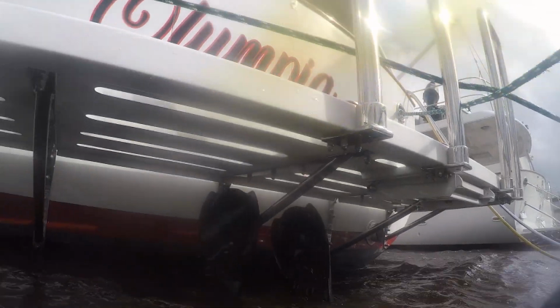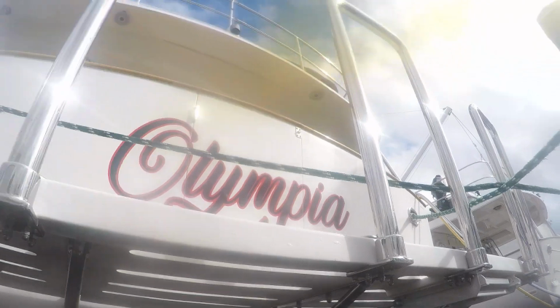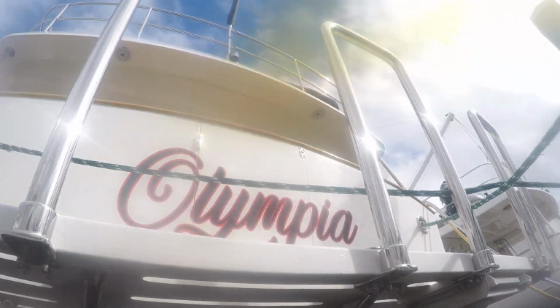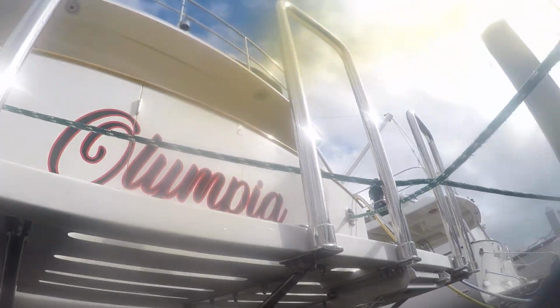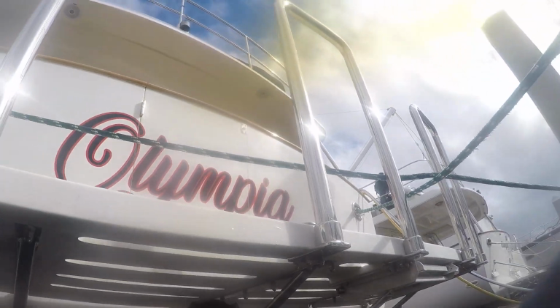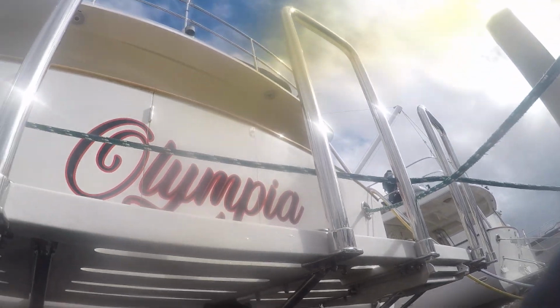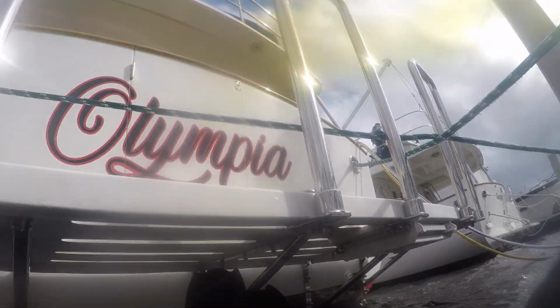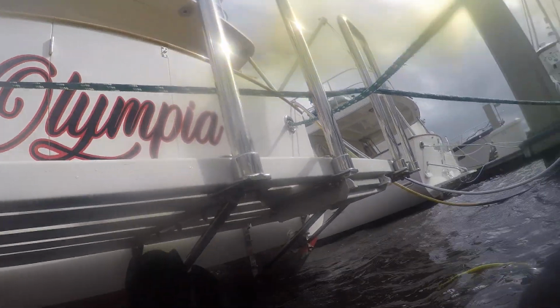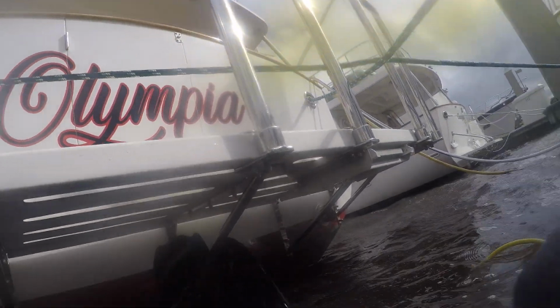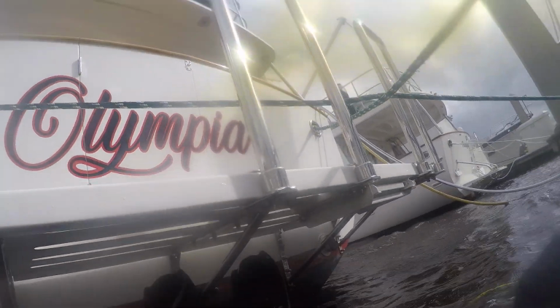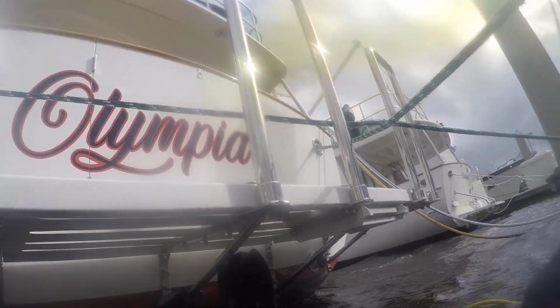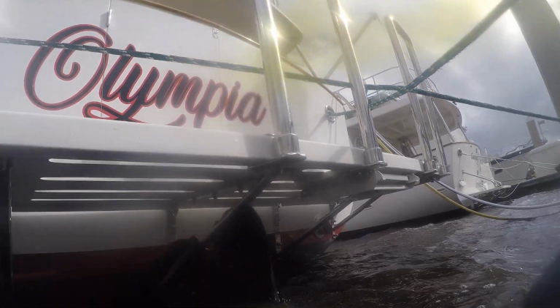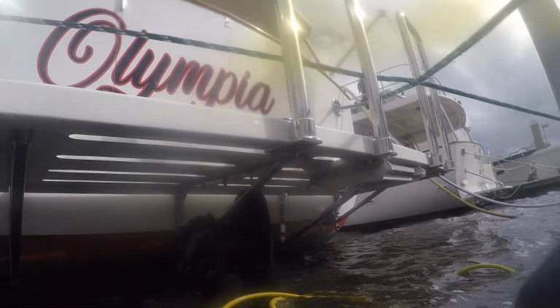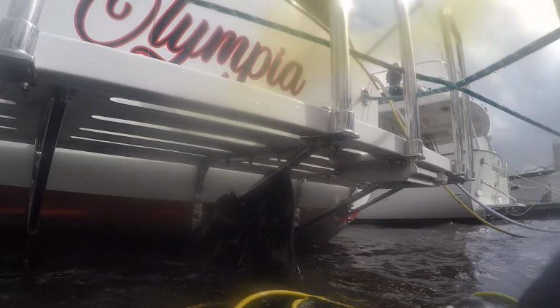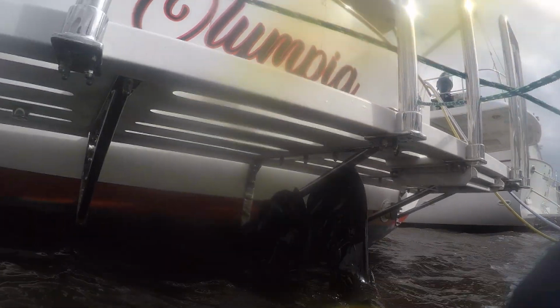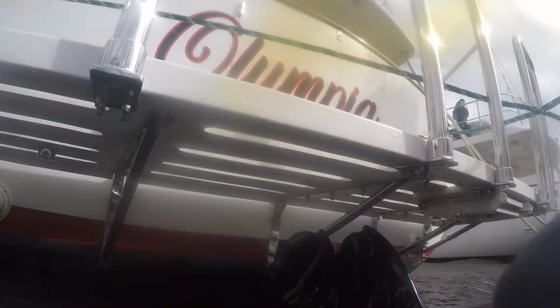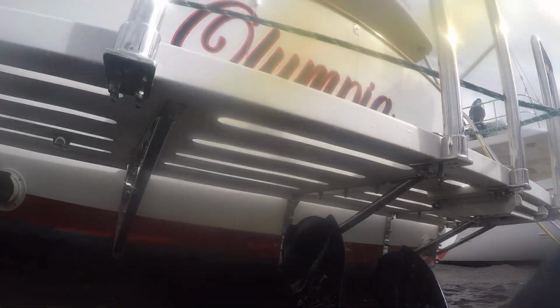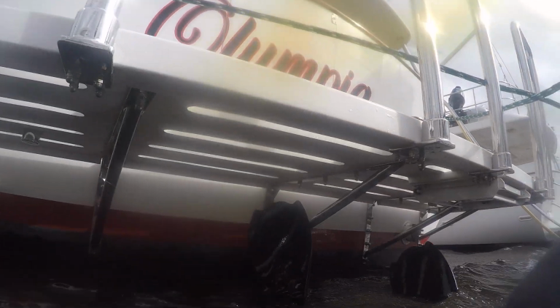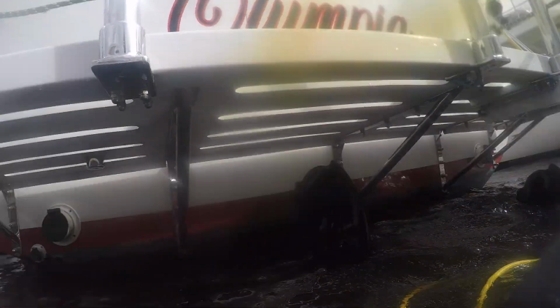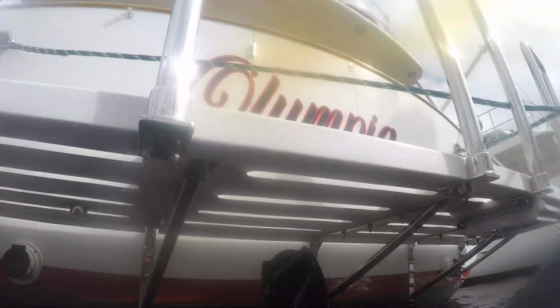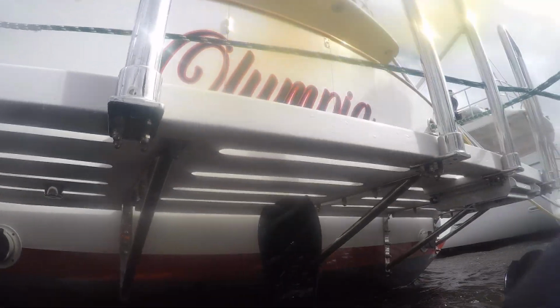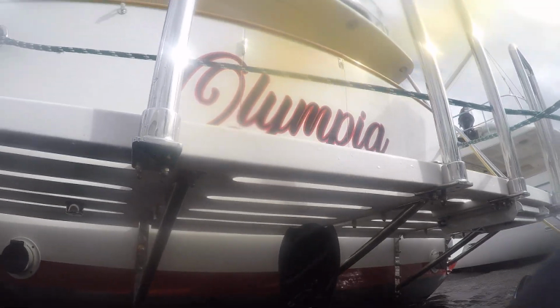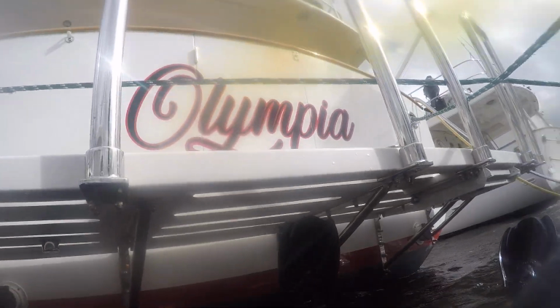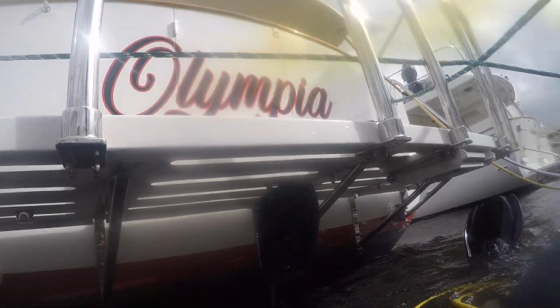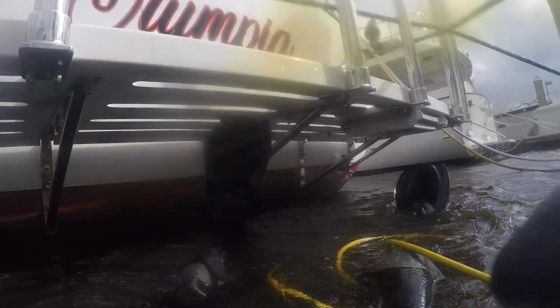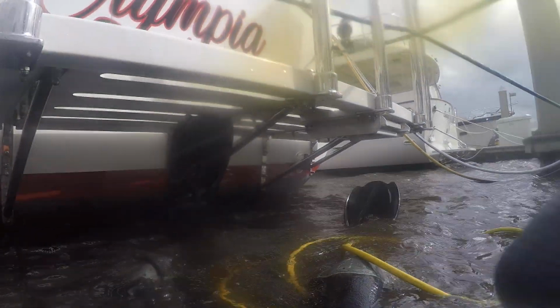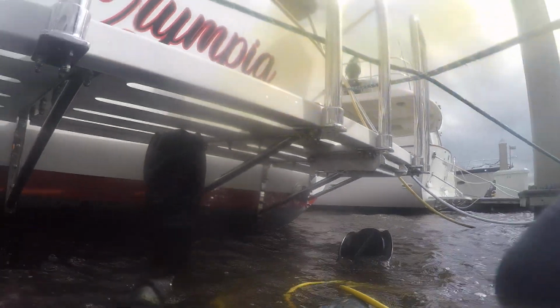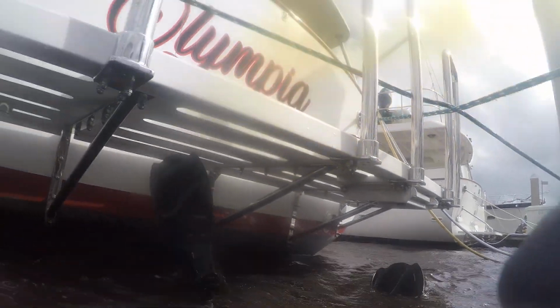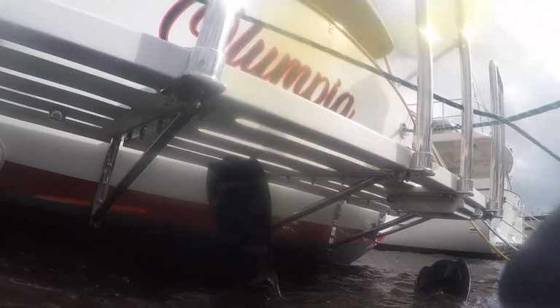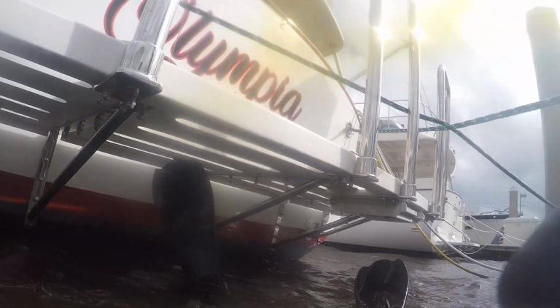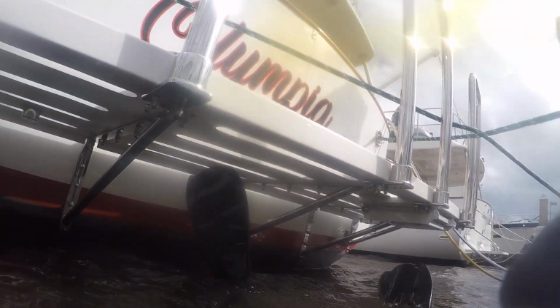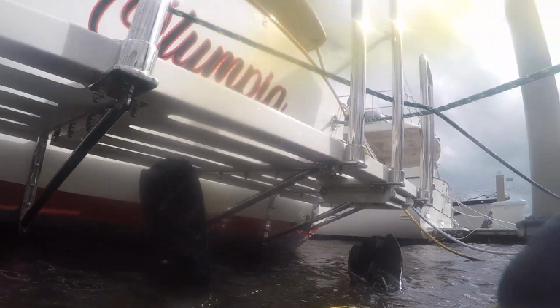We're just inspecting the seals to see what you need. Got a little bit of corrosion on the fittings, so you can take a look. It definitely doesn't need any shaft seals.